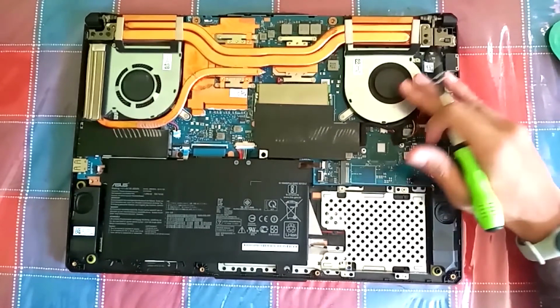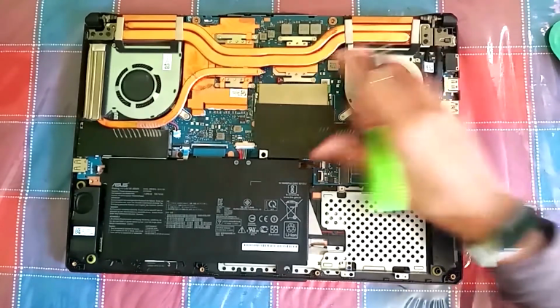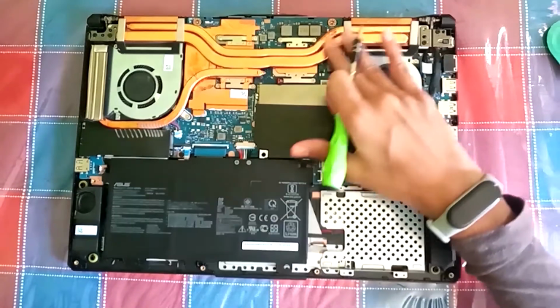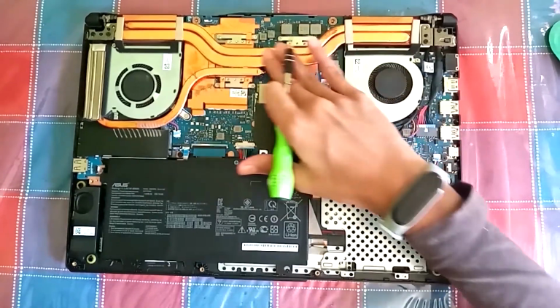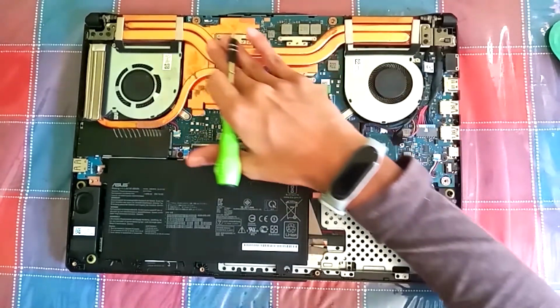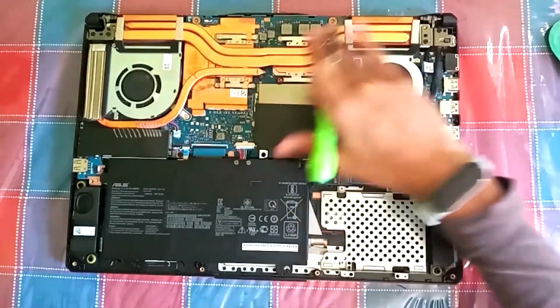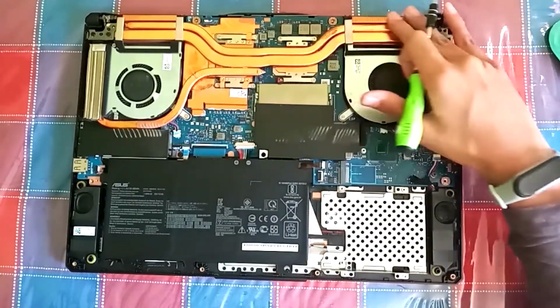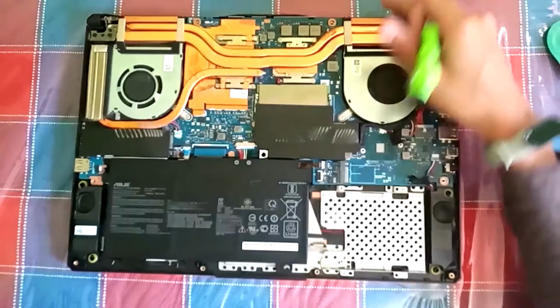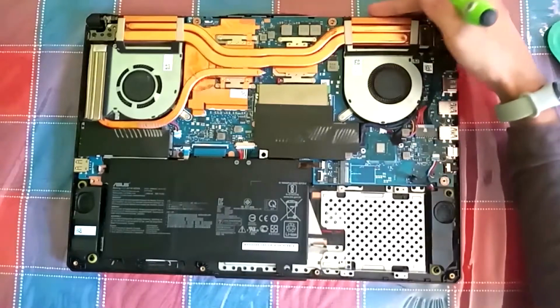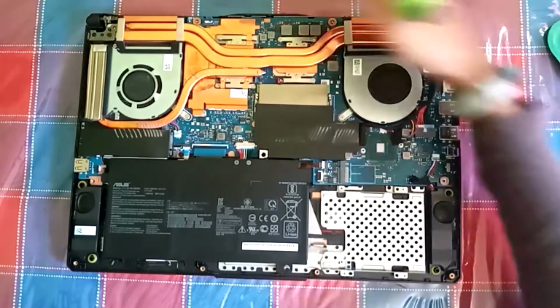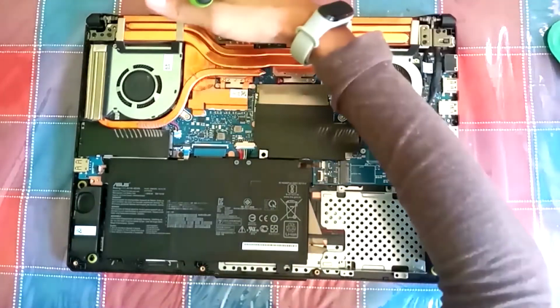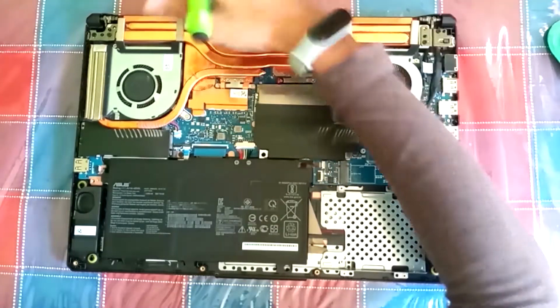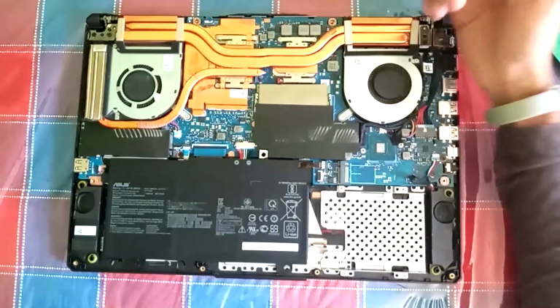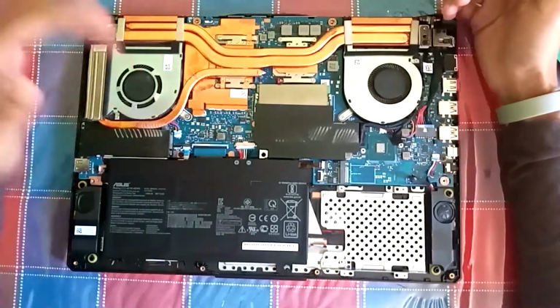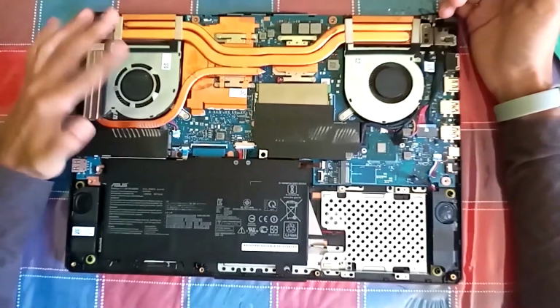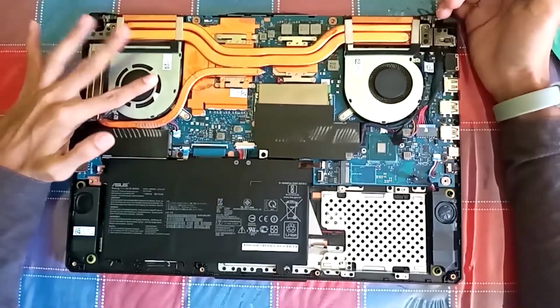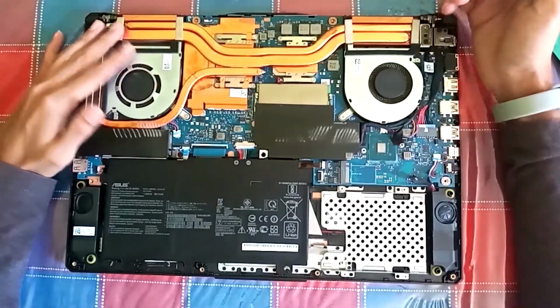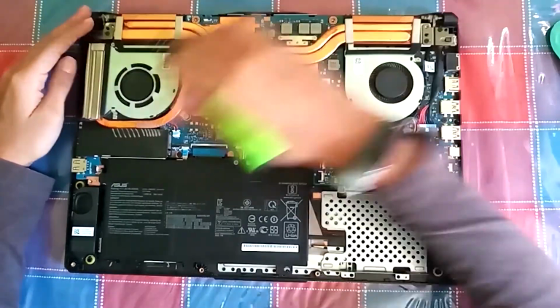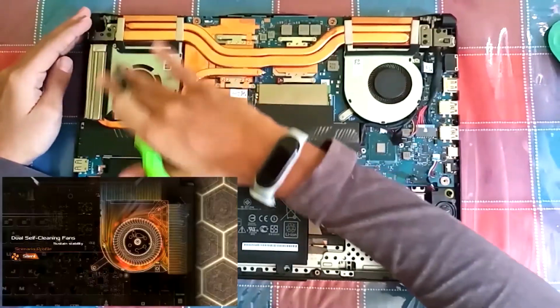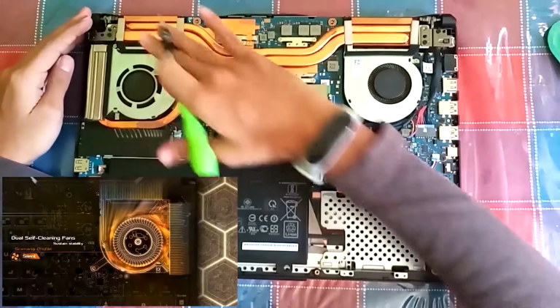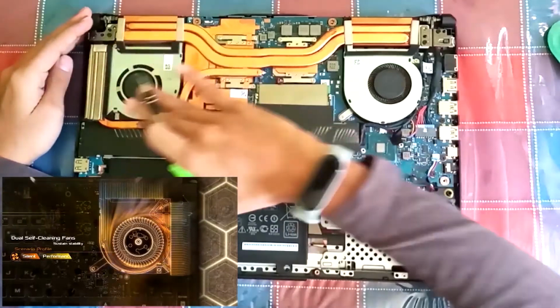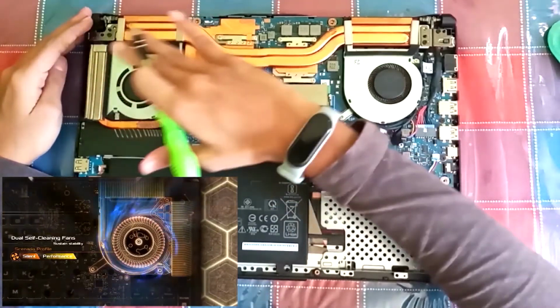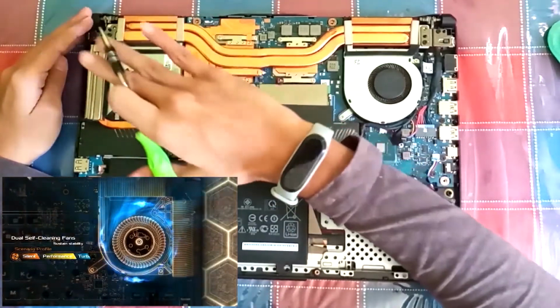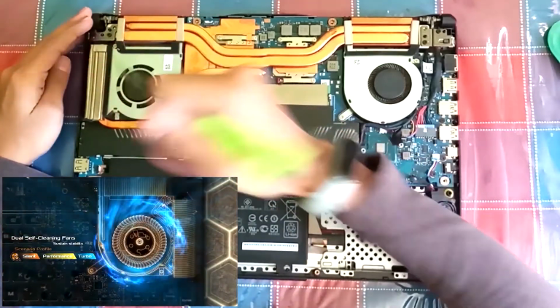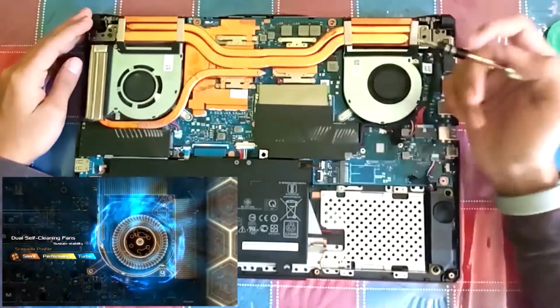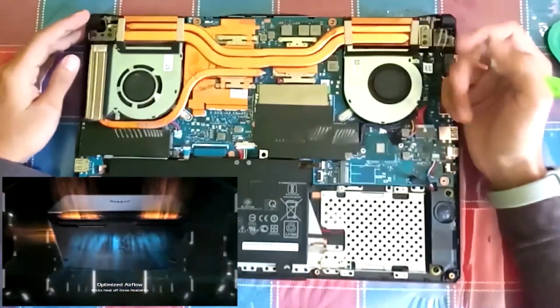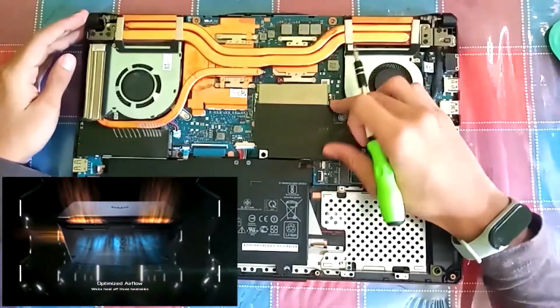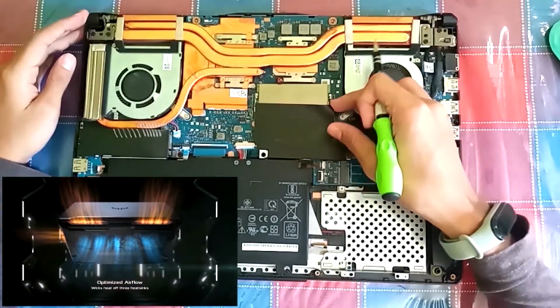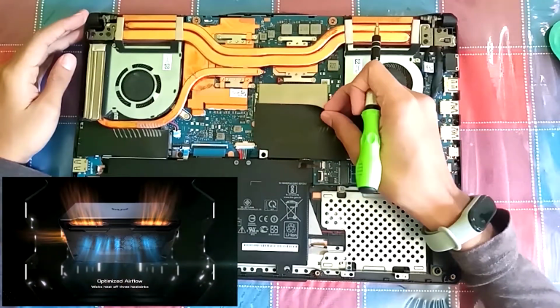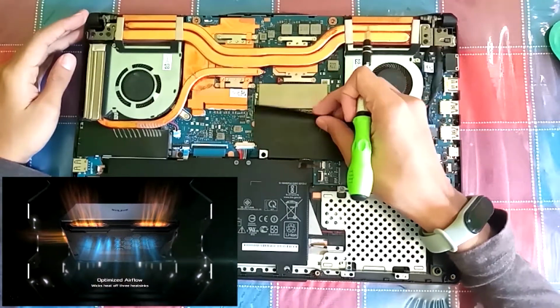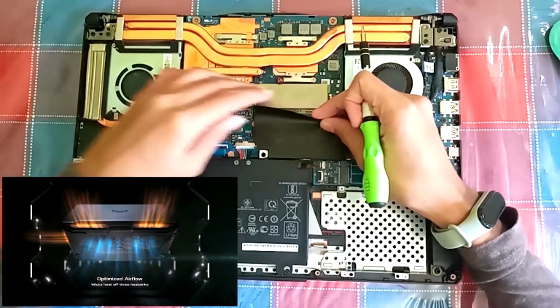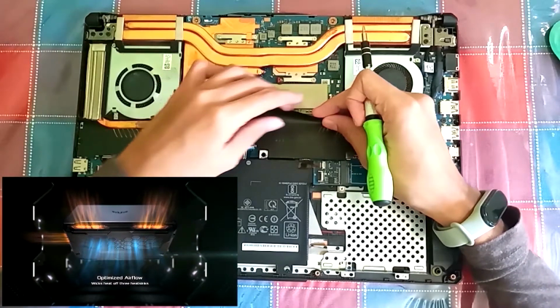Aluminum heat pipes are used in this laptop. The air is taken in from below and the hot air is released from the exhaust. Importantly, these fans are self-cleaning fans, which is very important for laptop performance.